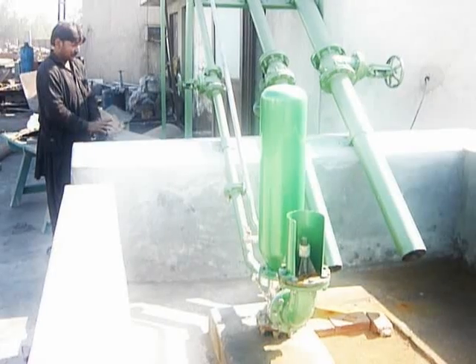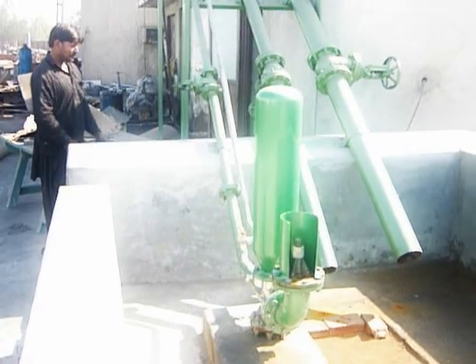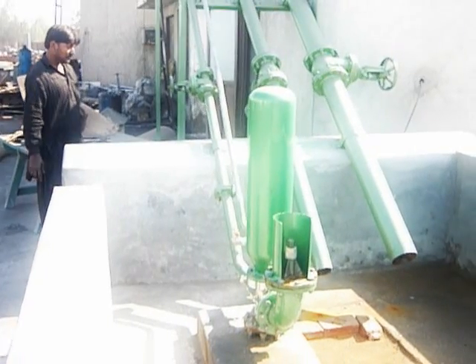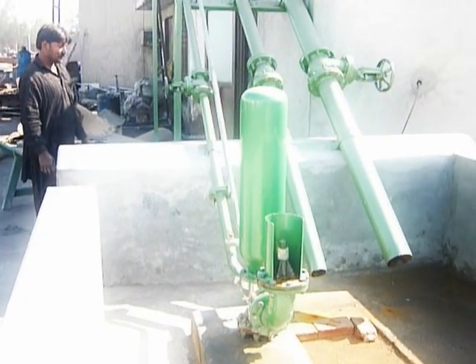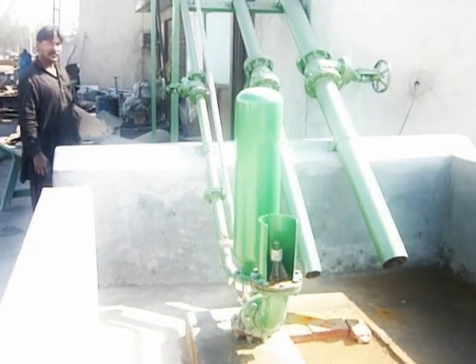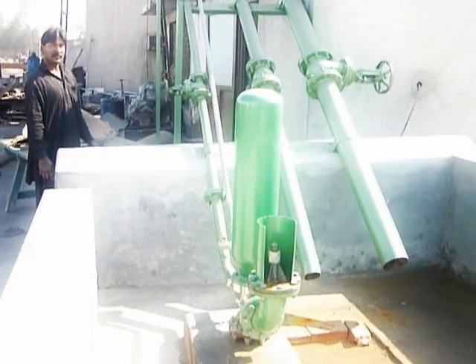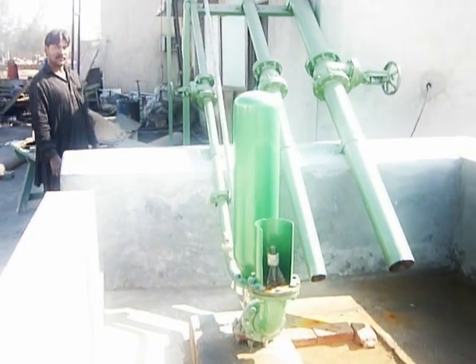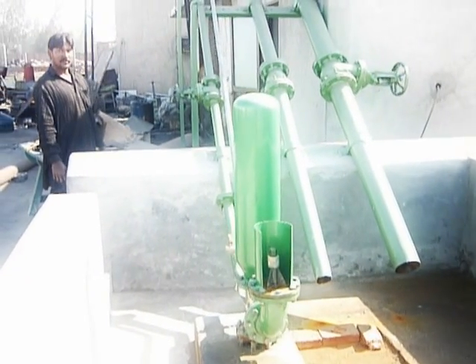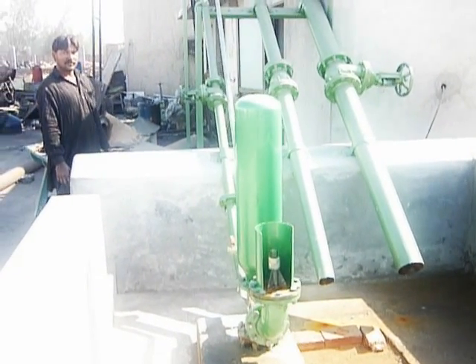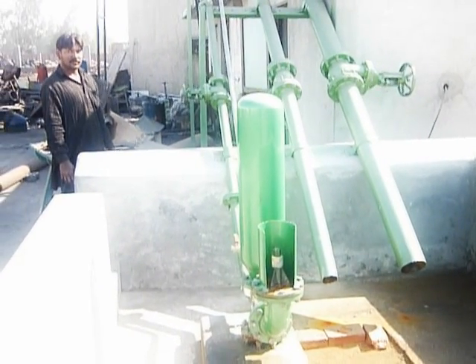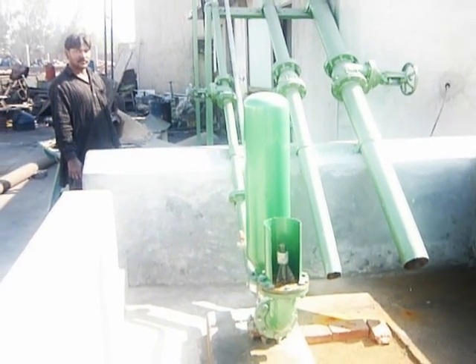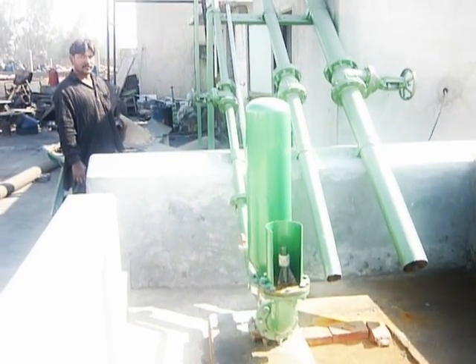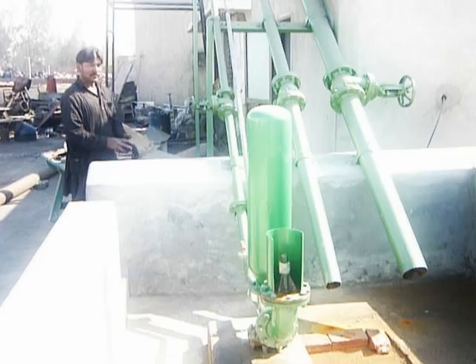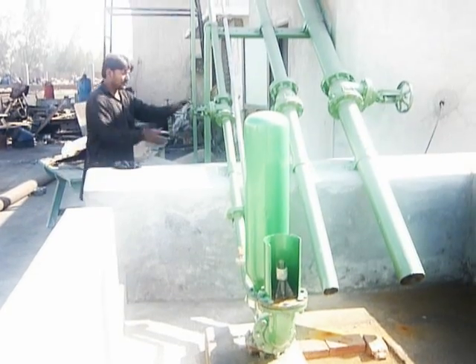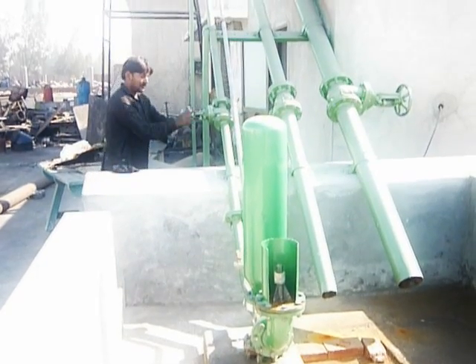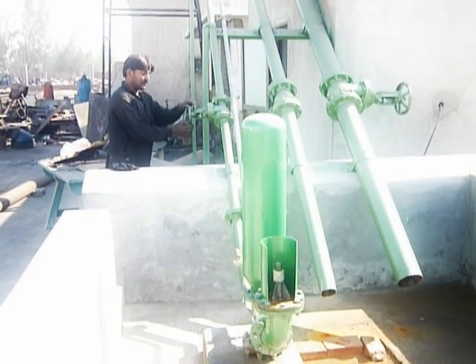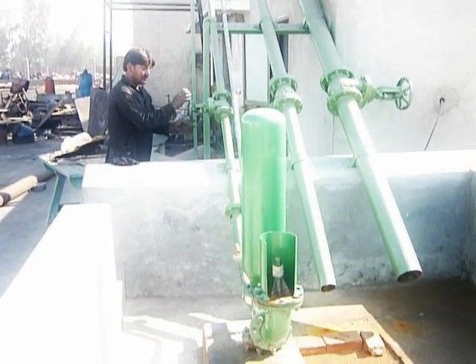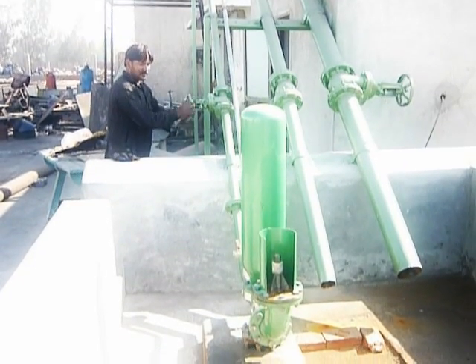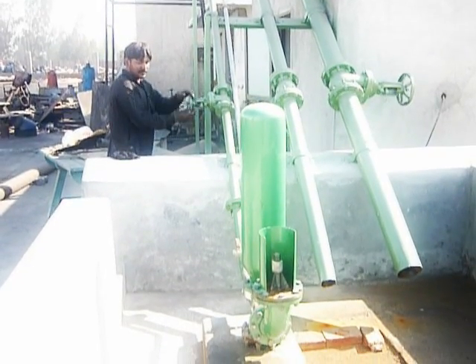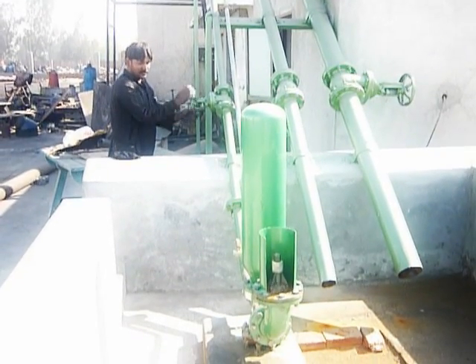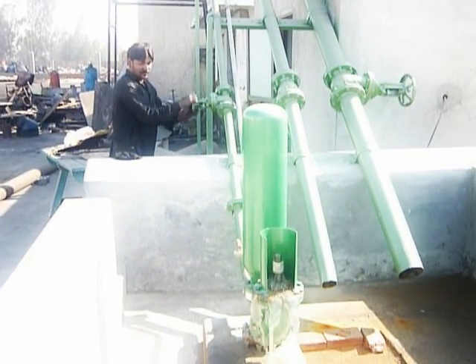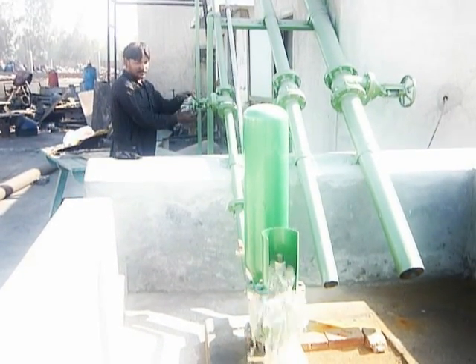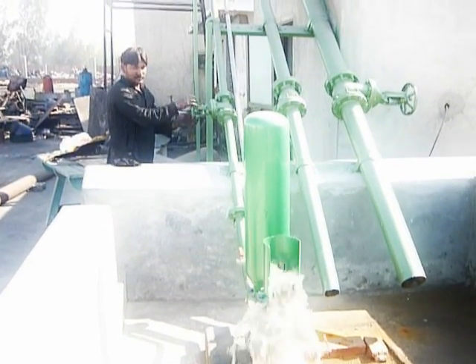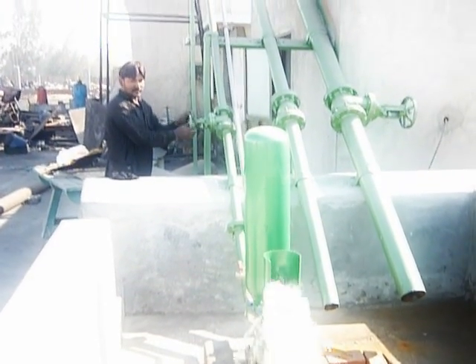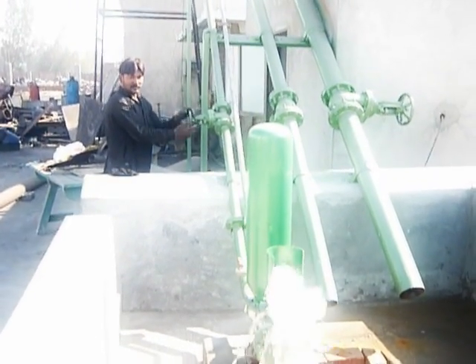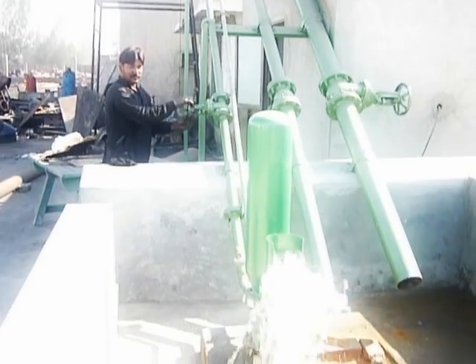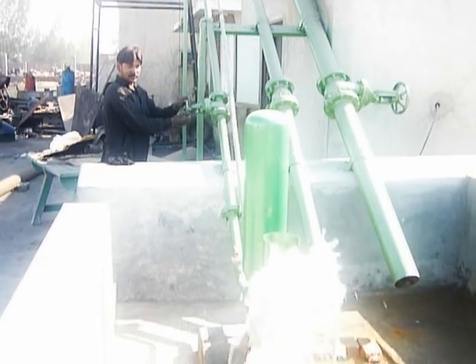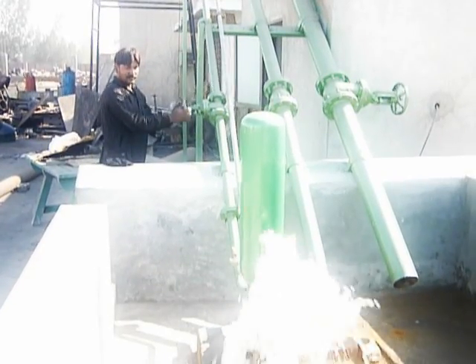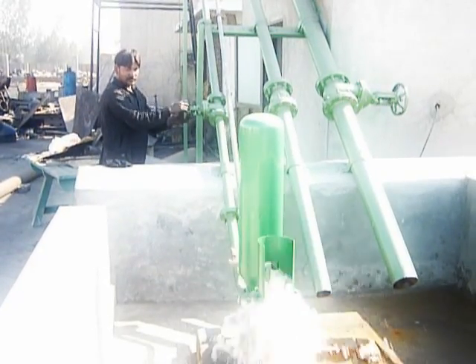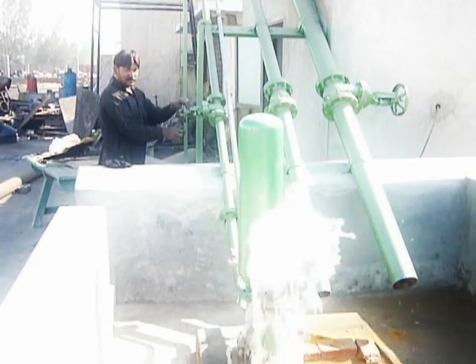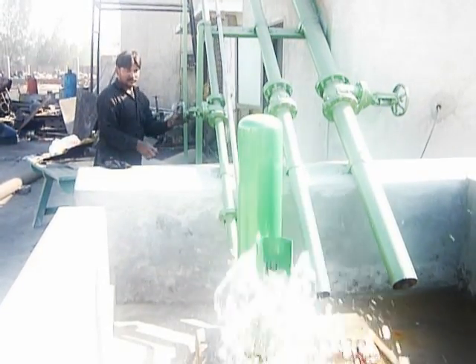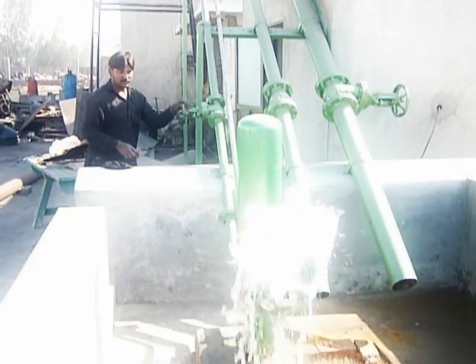The hydraulic ram pump — the 2-inch ram pump — ready to be operated. Starting the pump. Pump starts.